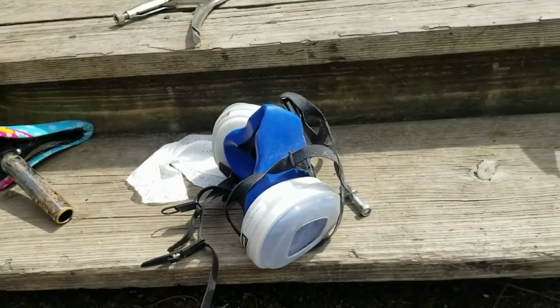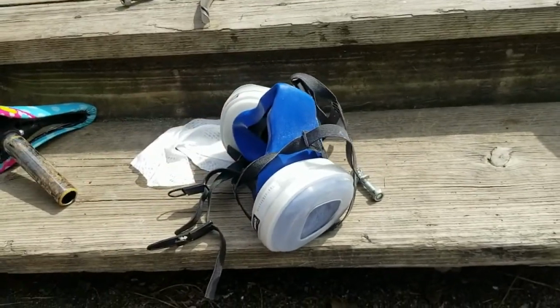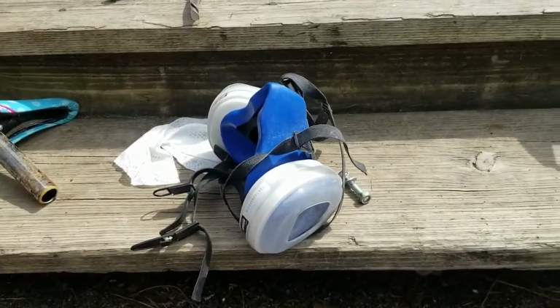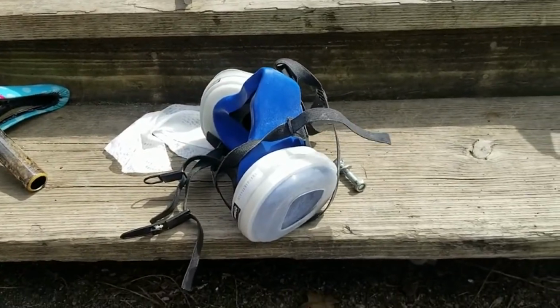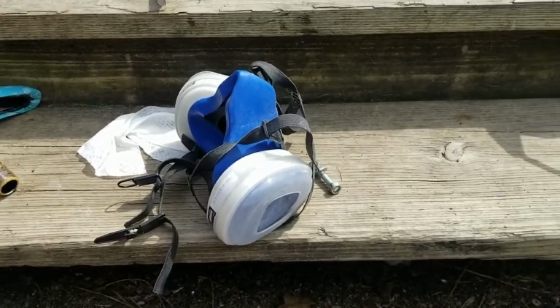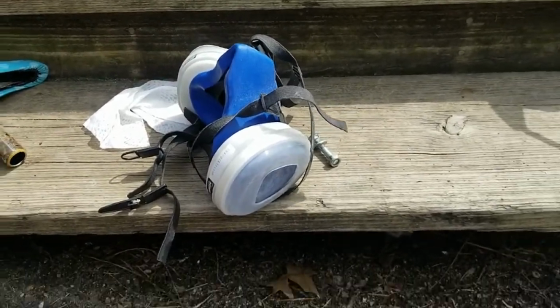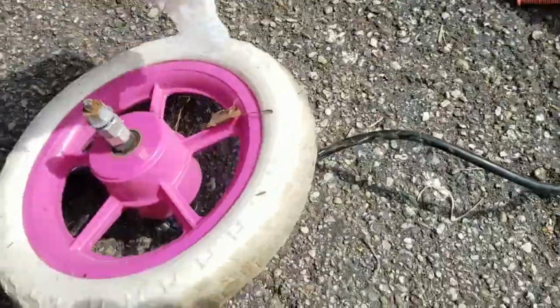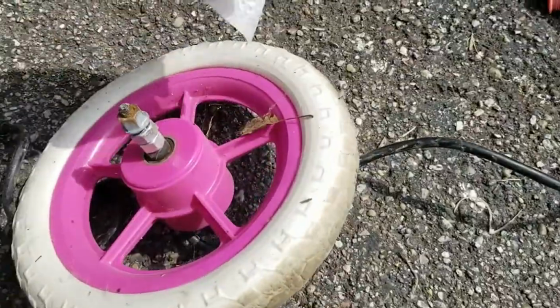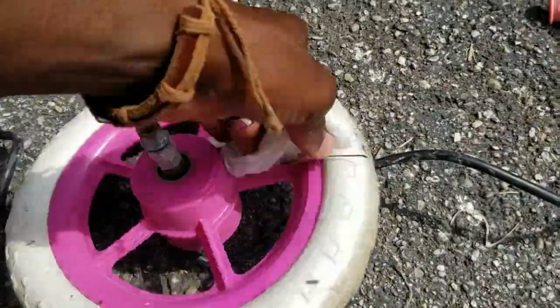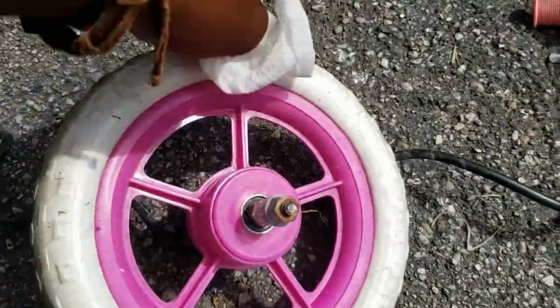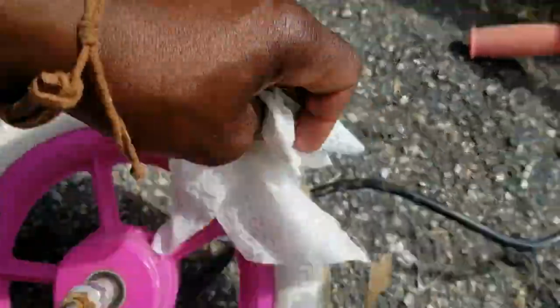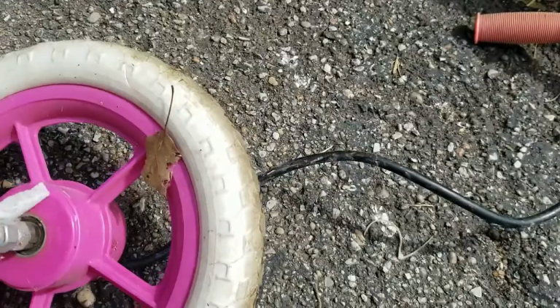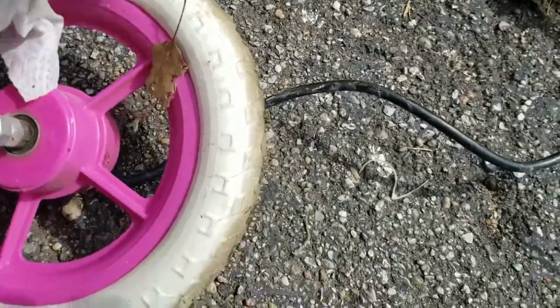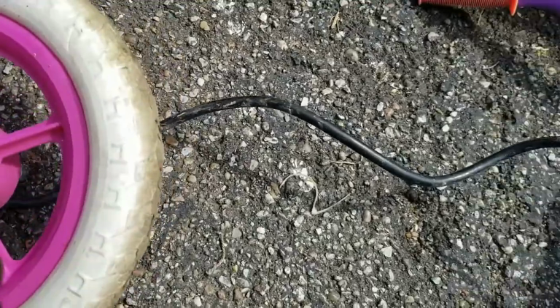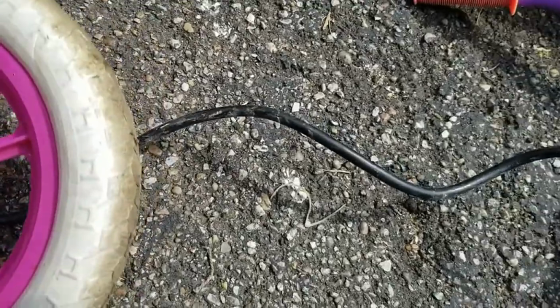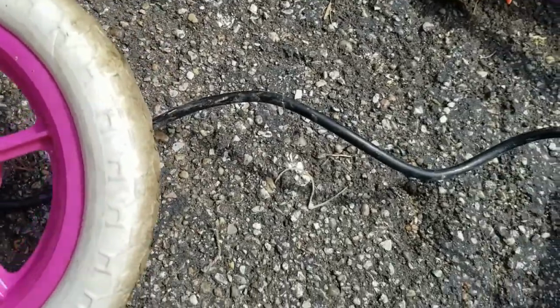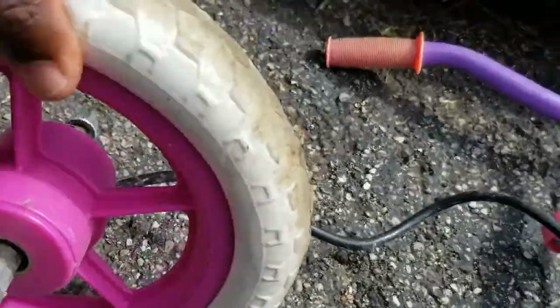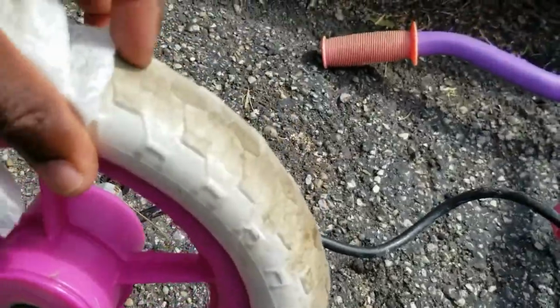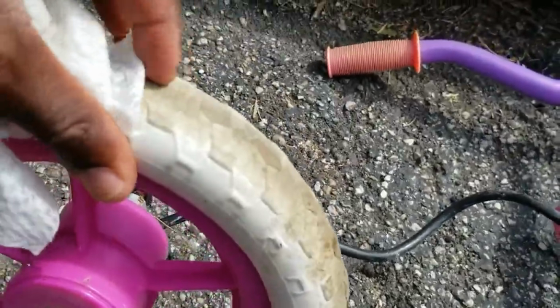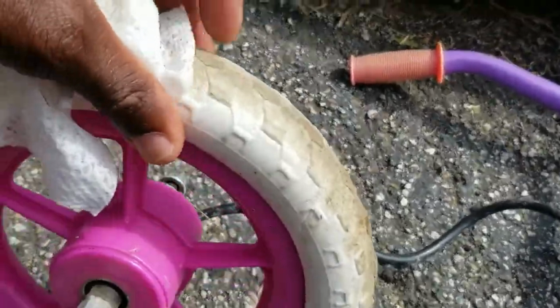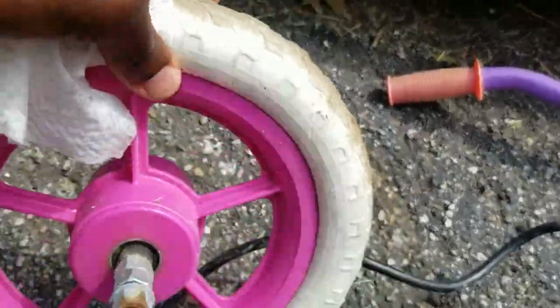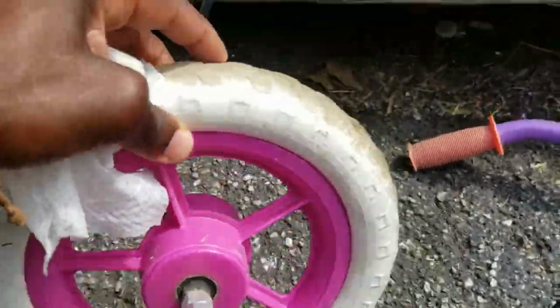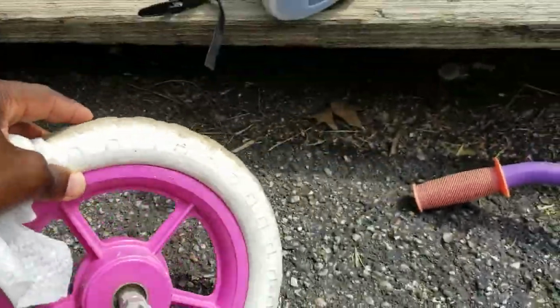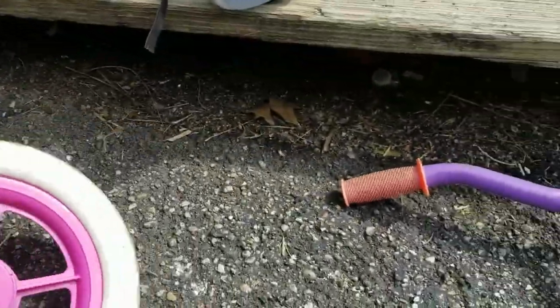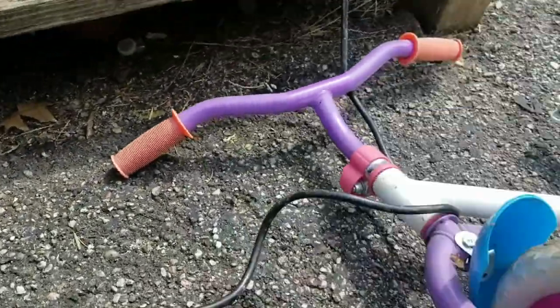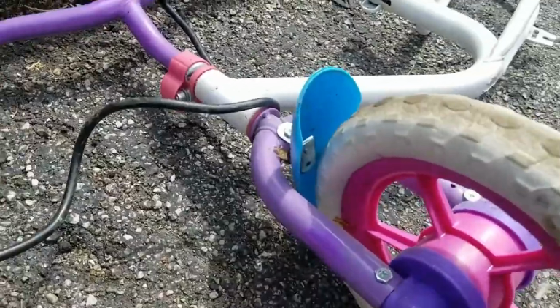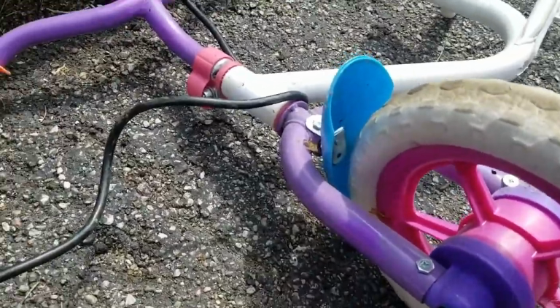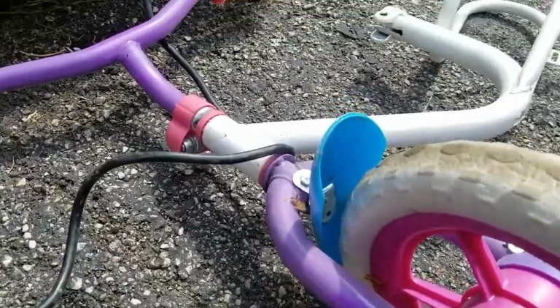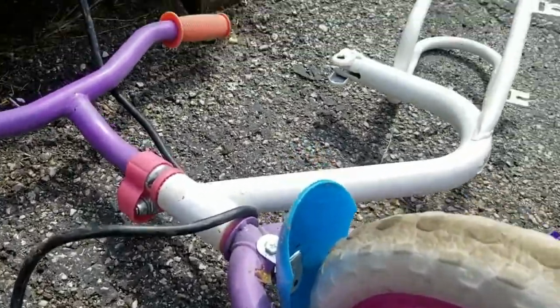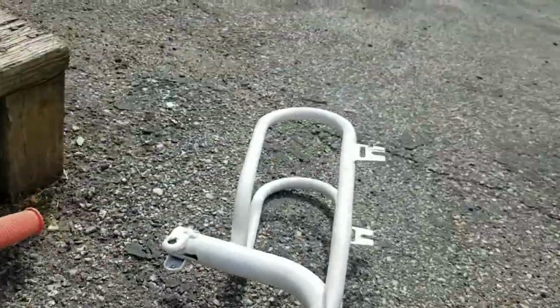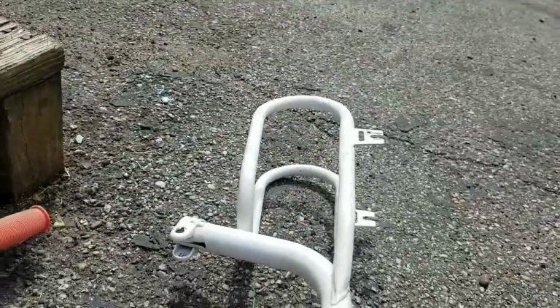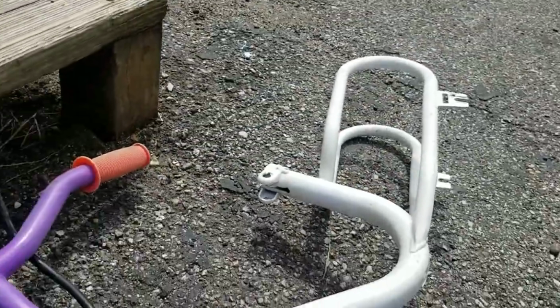Got my hand sander and my safety mask so I don't get all that dust in my lungs. Make sure you have safety gear. I'm not worrying about that part that's going to get dirty anyway. Going to get this cleaned up and get this sanding done.